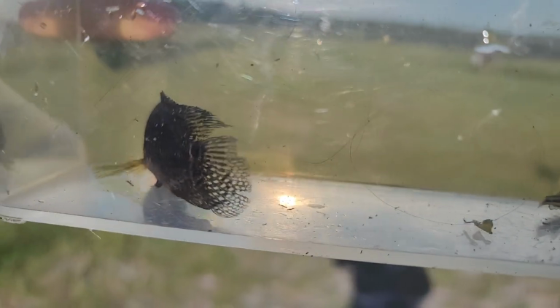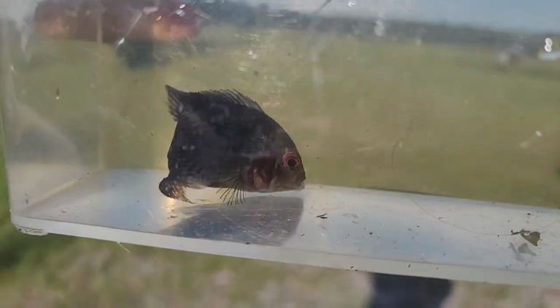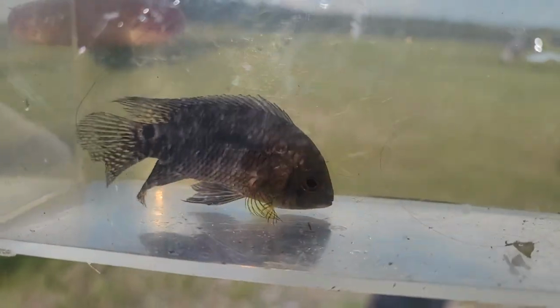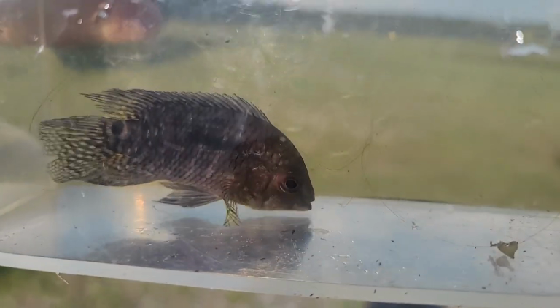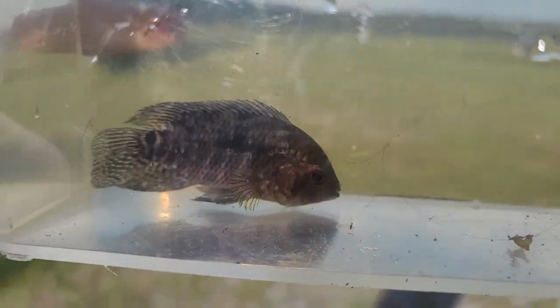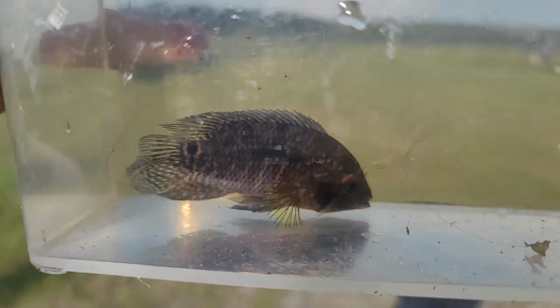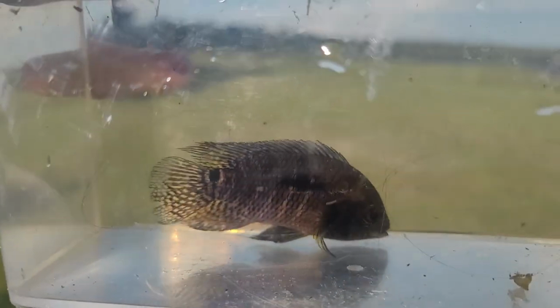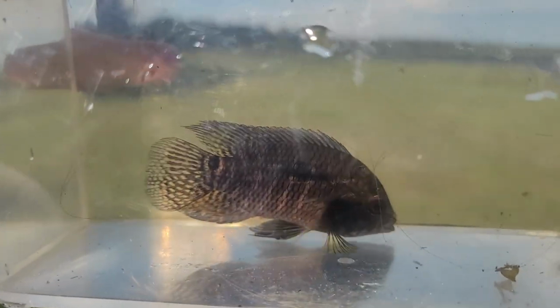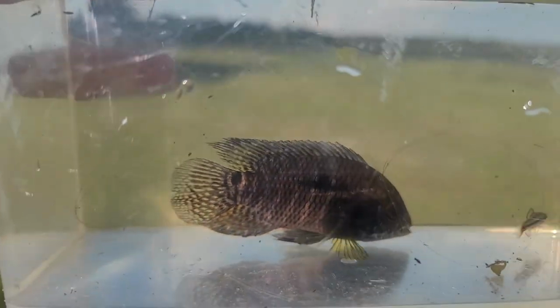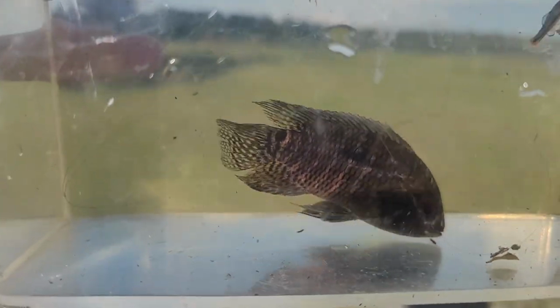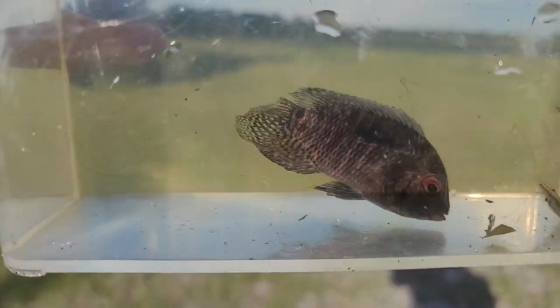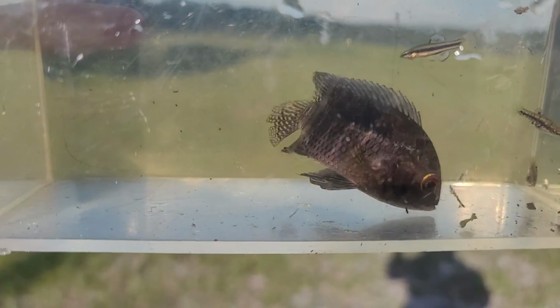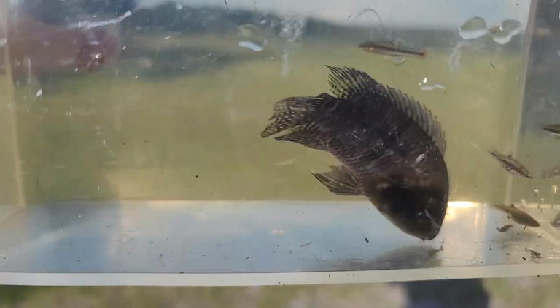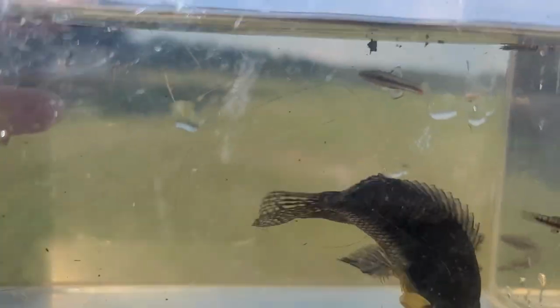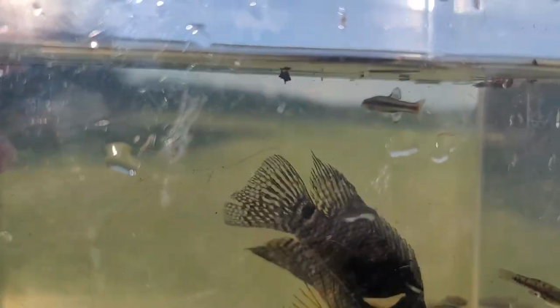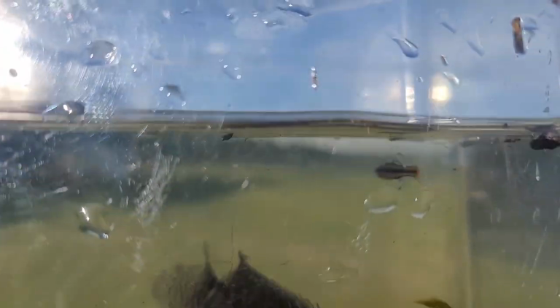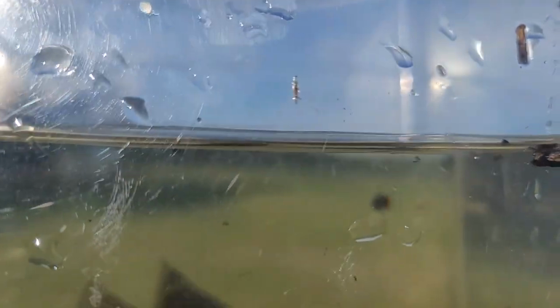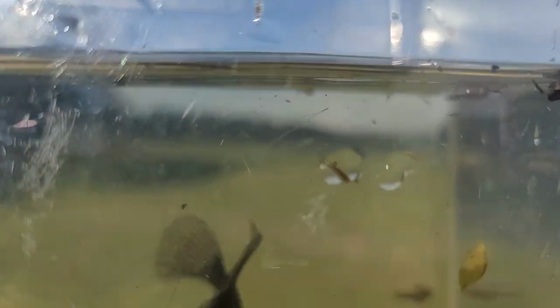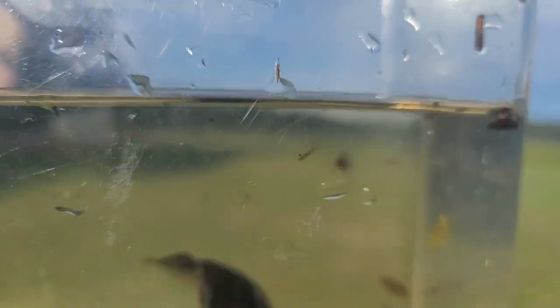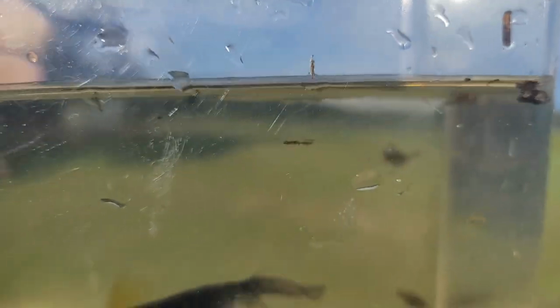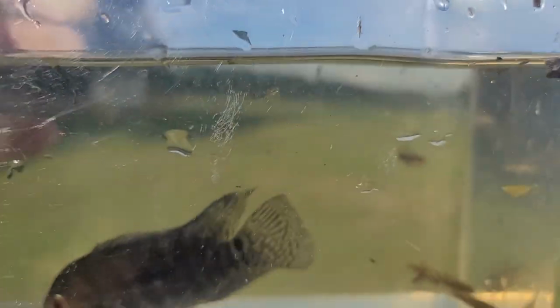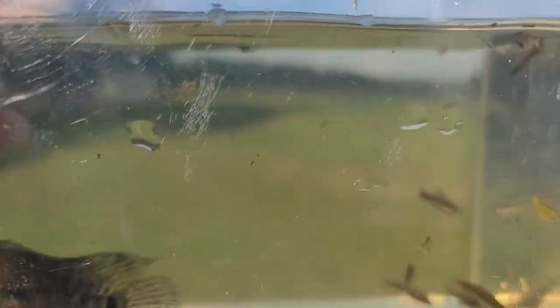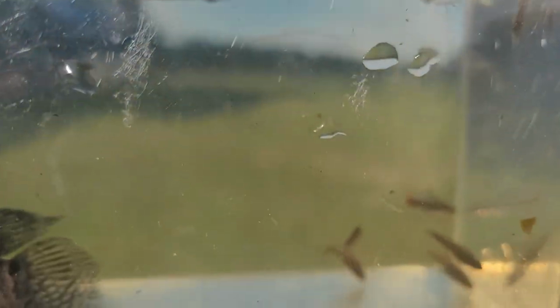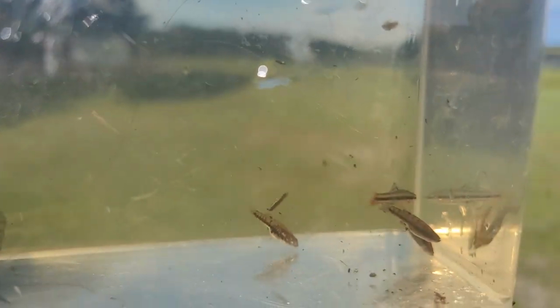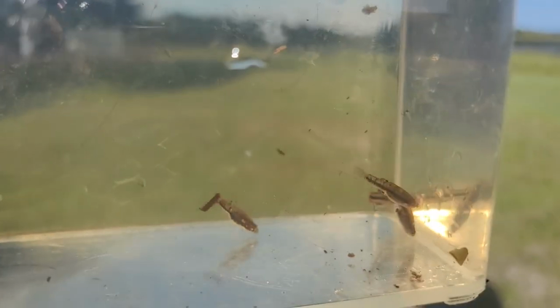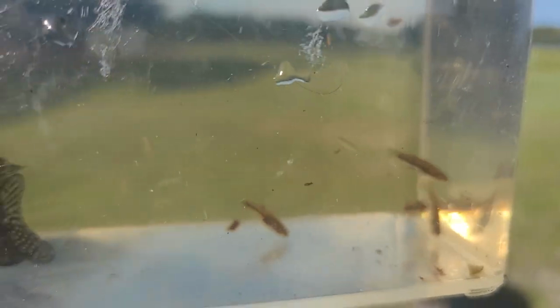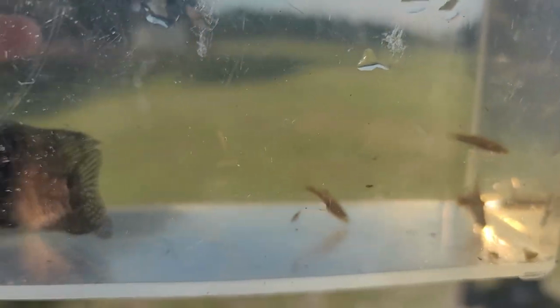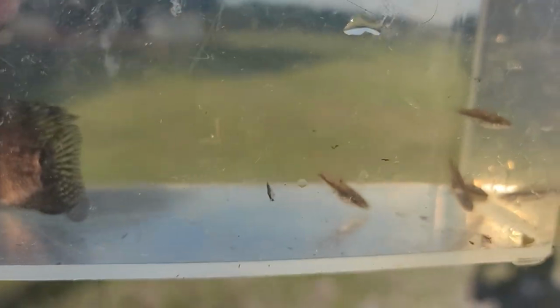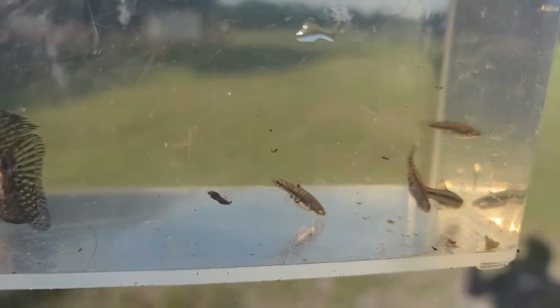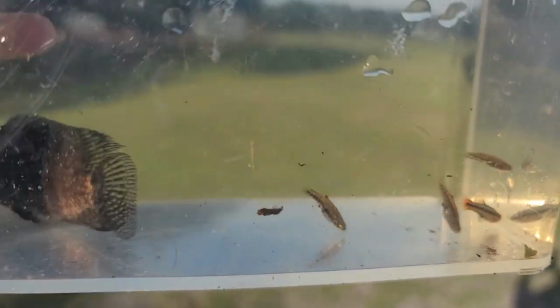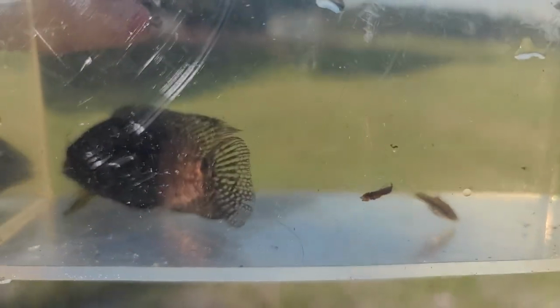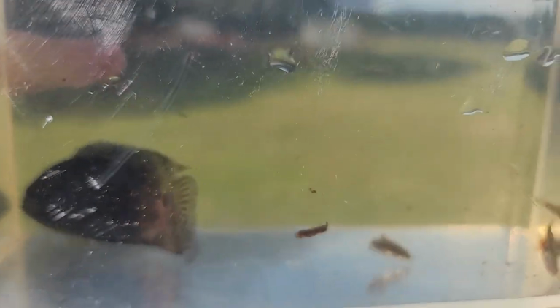So we'll keep you guys posted. It might just be like a pygmy-sized sunfish, not the elassoma type. But that bluefin killie is just beautiful. We'll have to get some more of those. They're just really pretty.